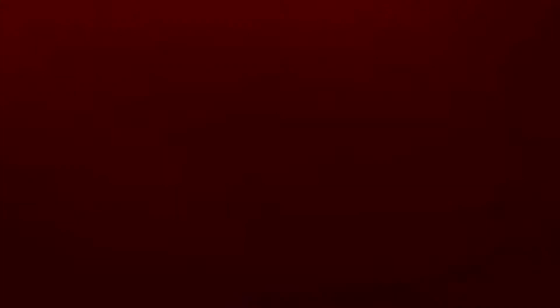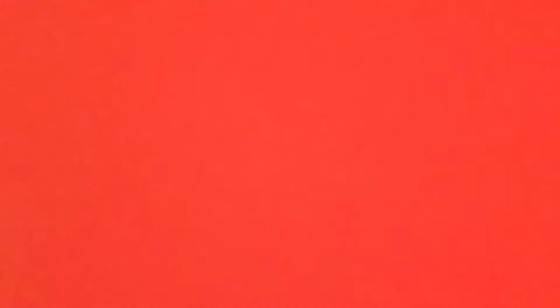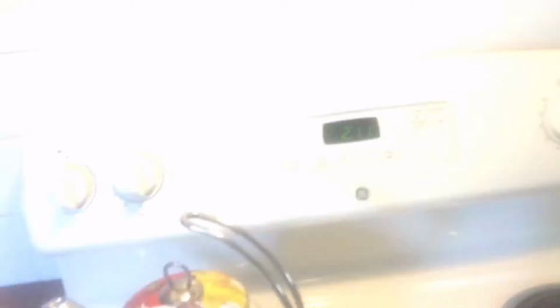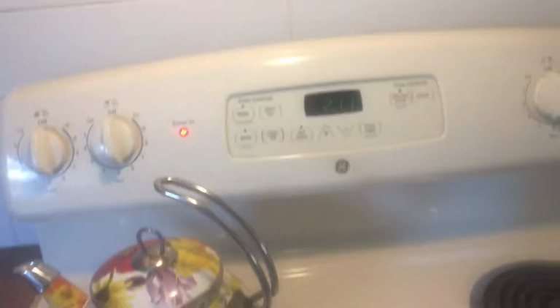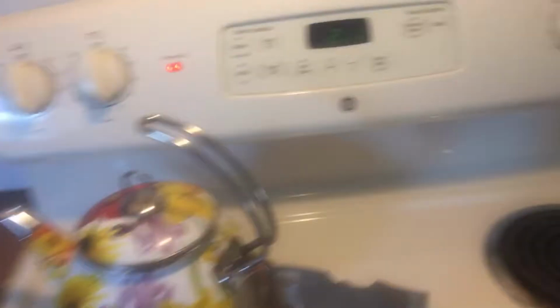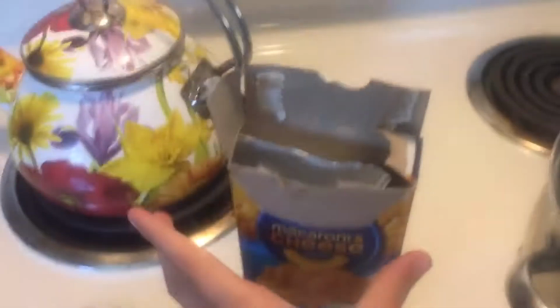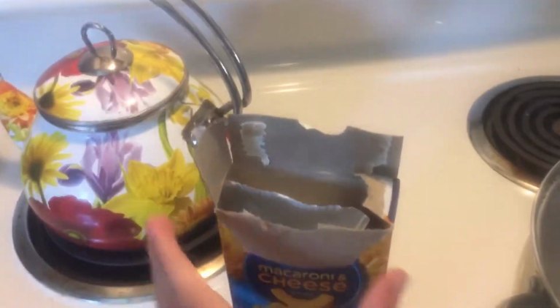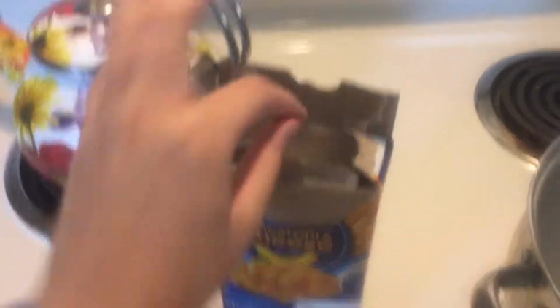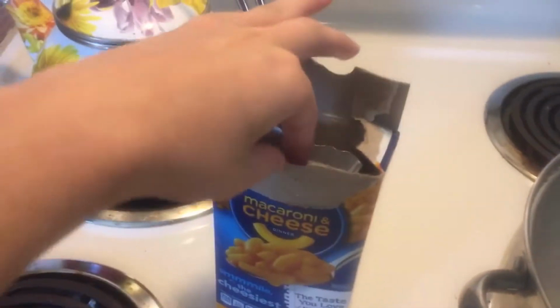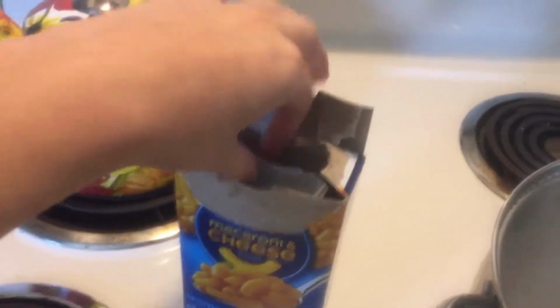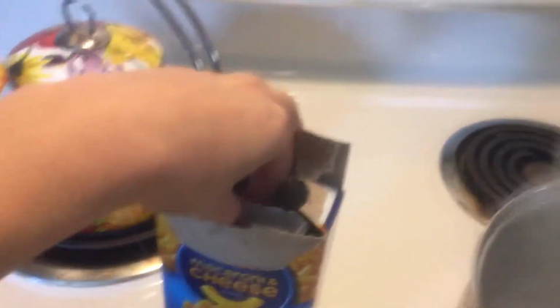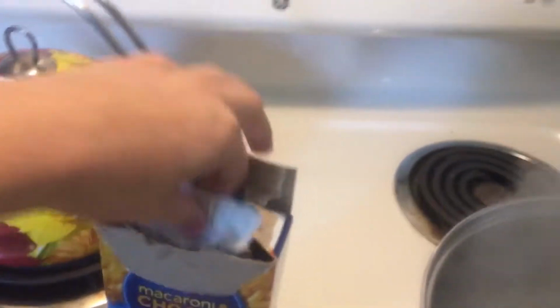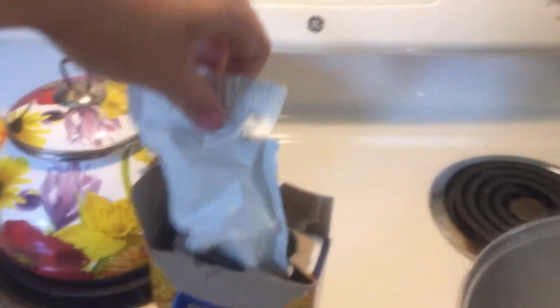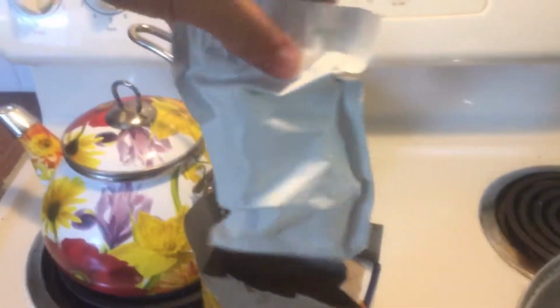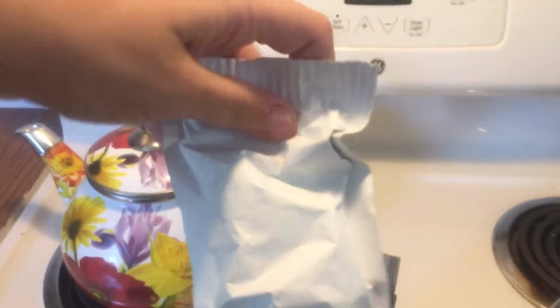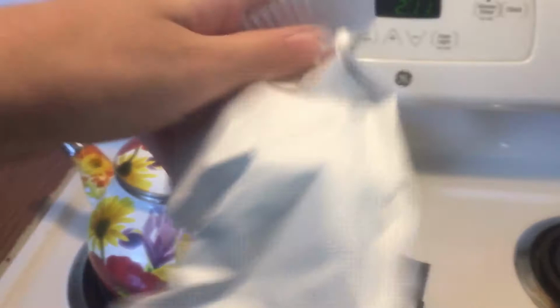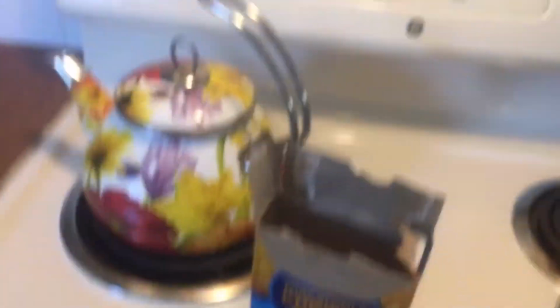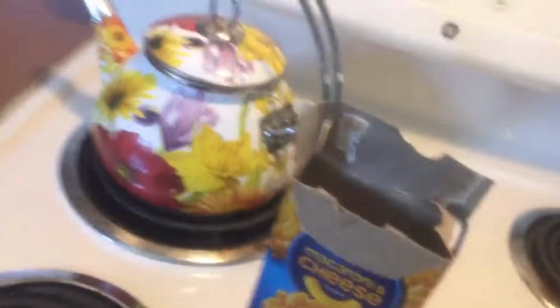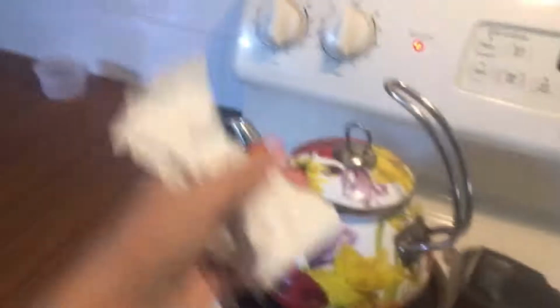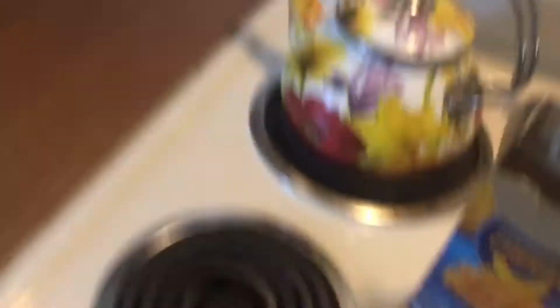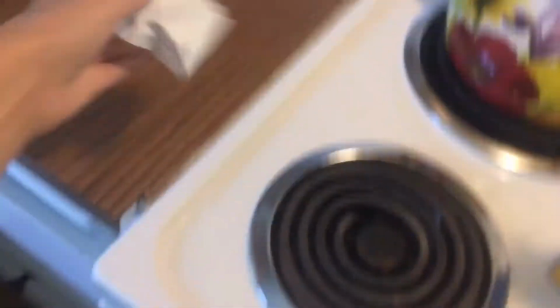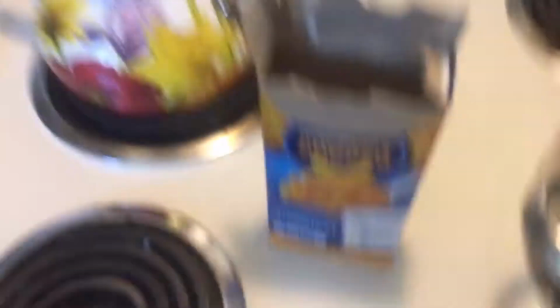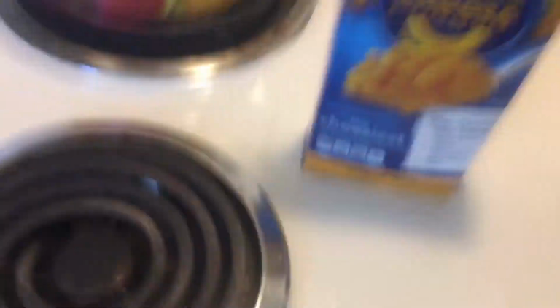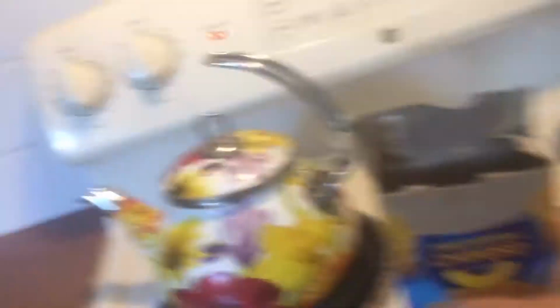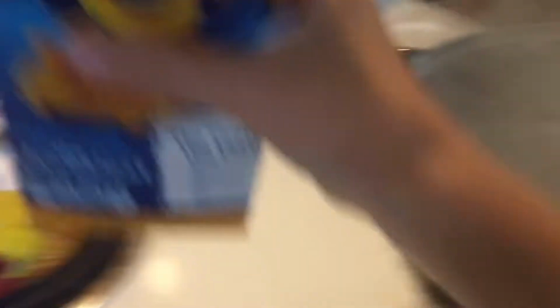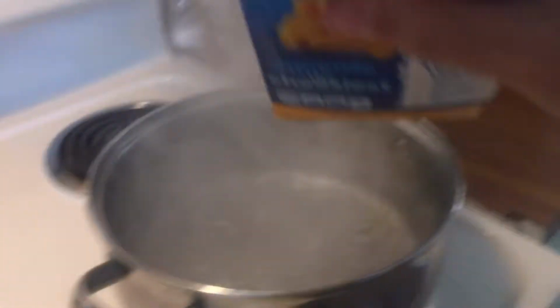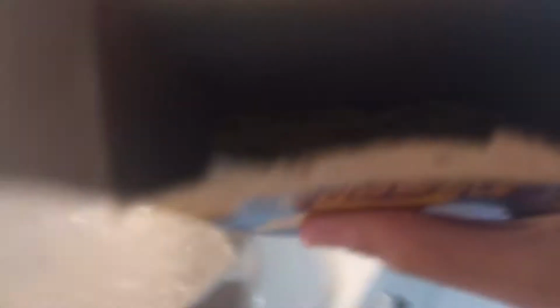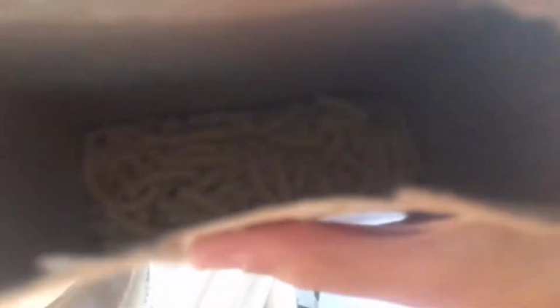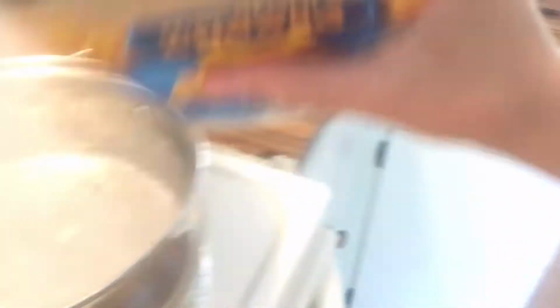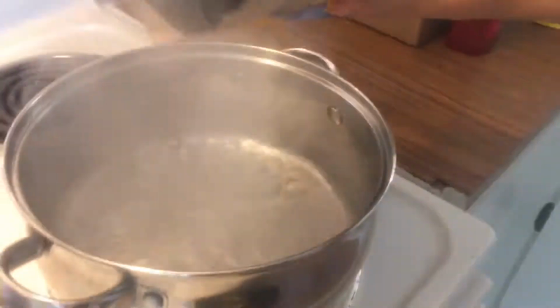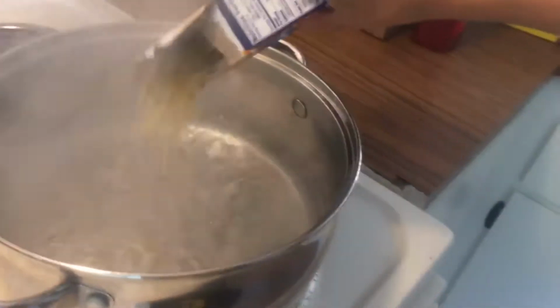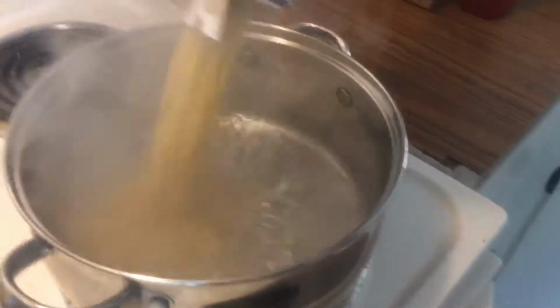Wash that off and open it — you get the reward. Why is this squished? Let's toss the cheese packet aside and dump your yummy macaroni into the water here.